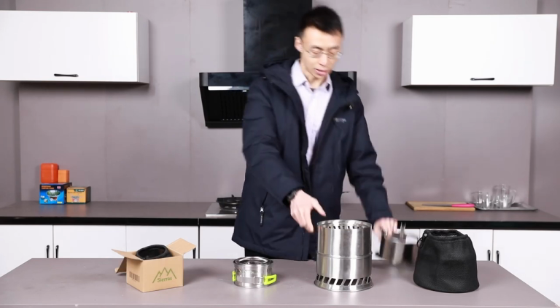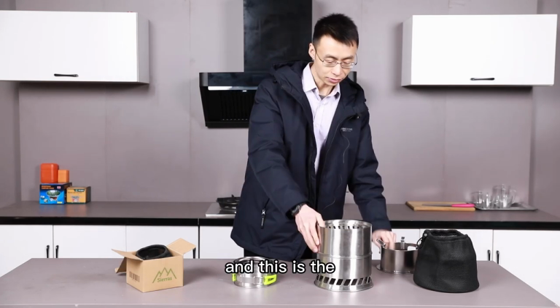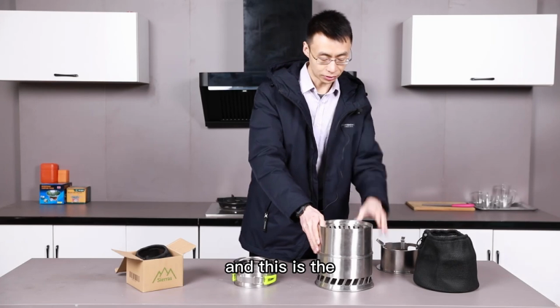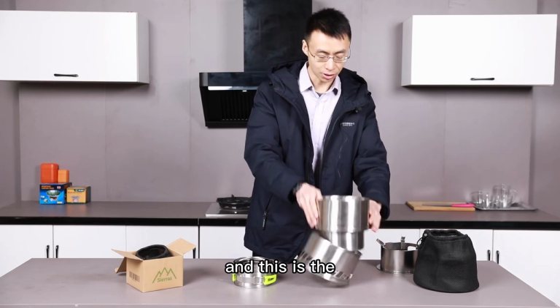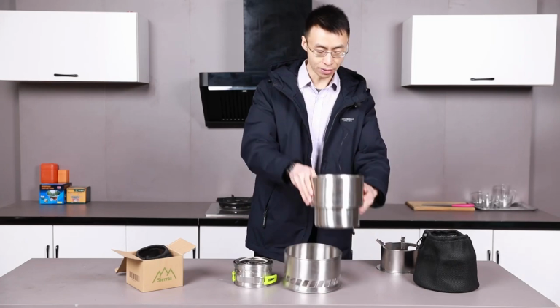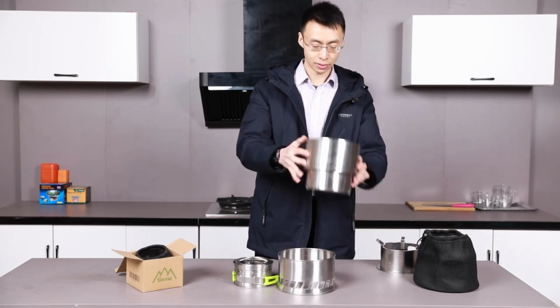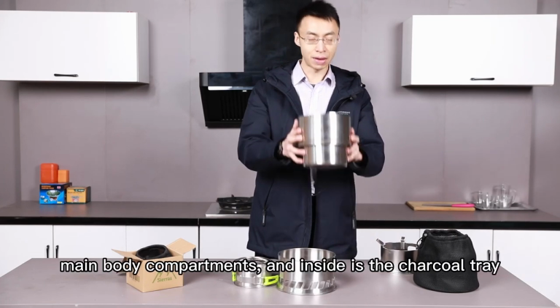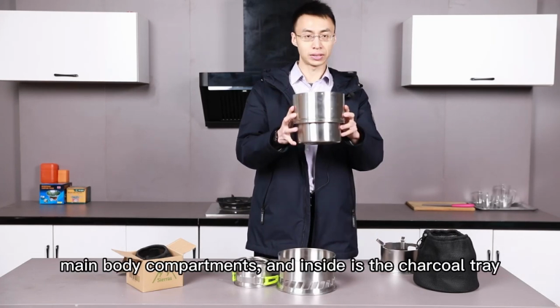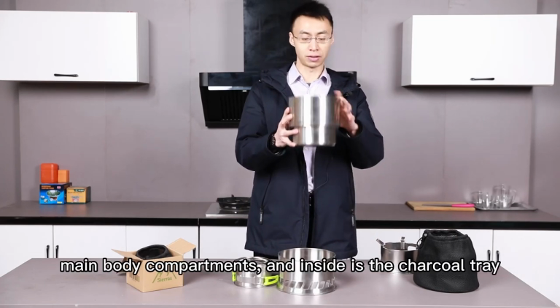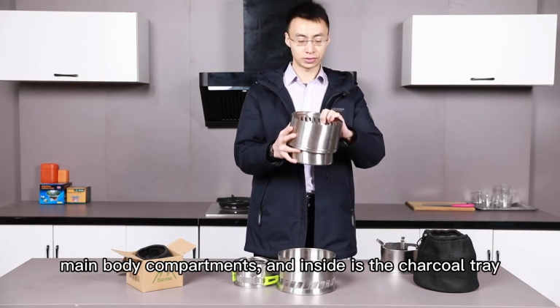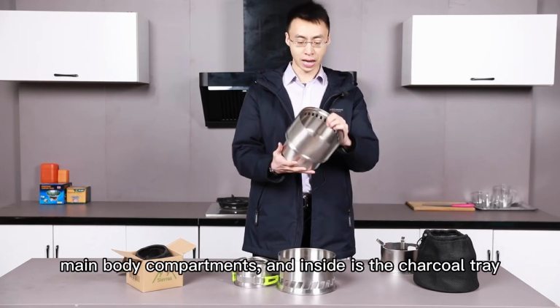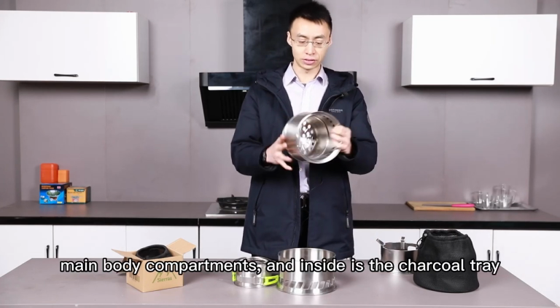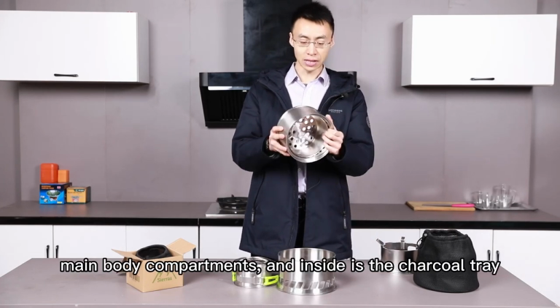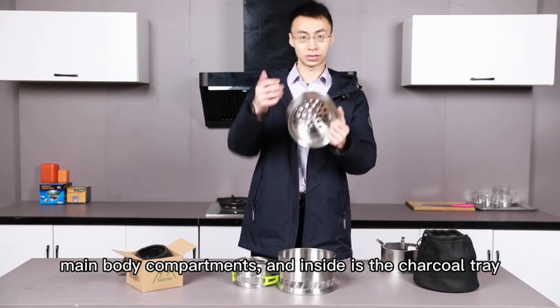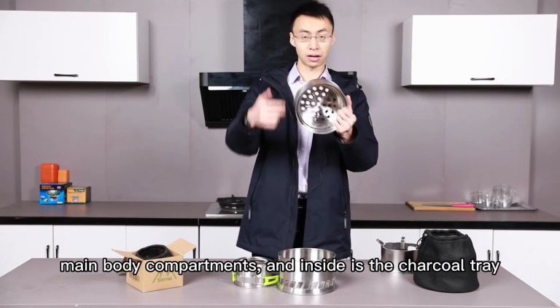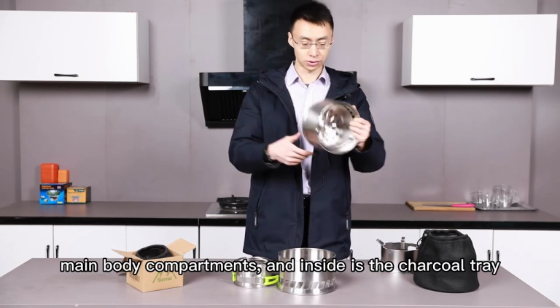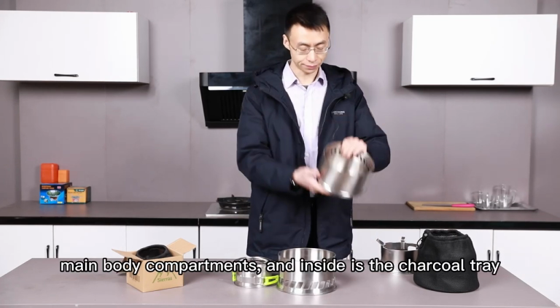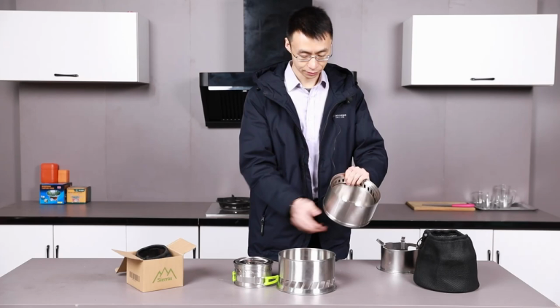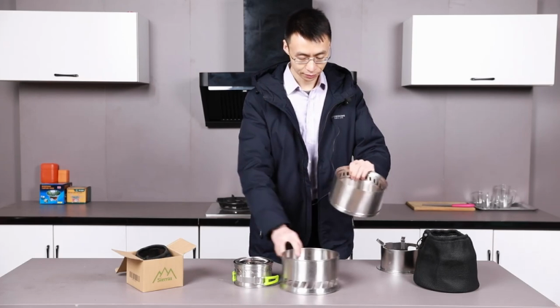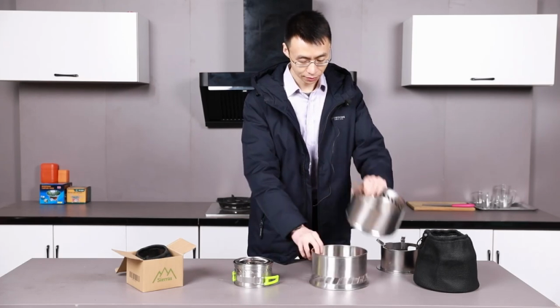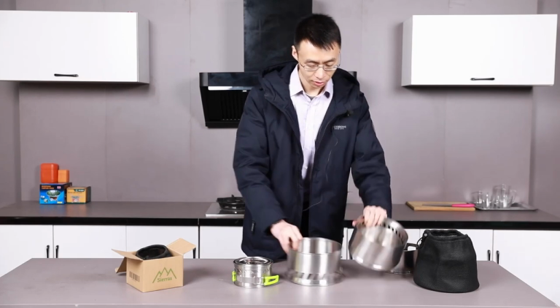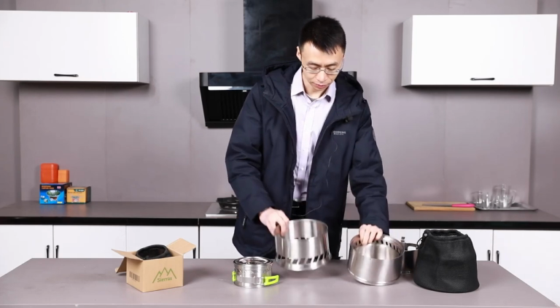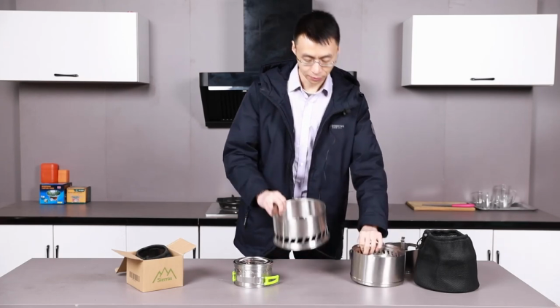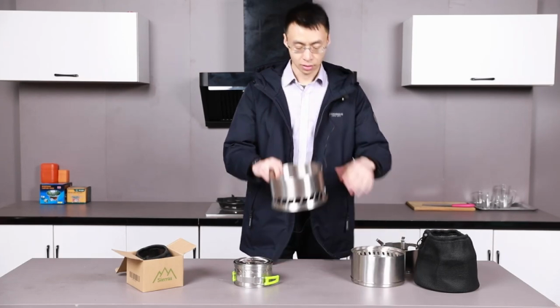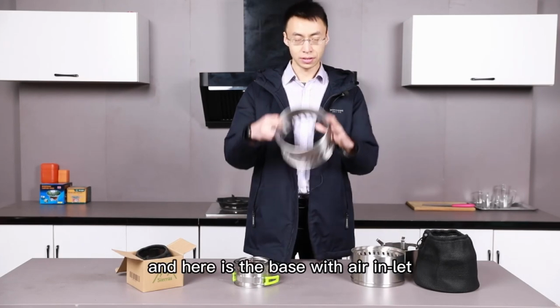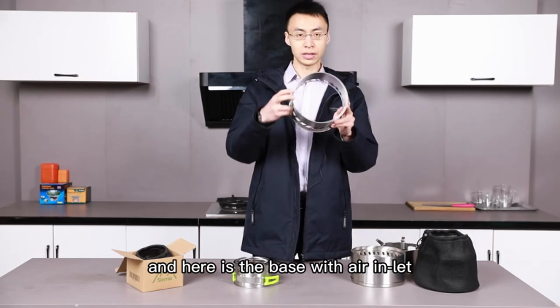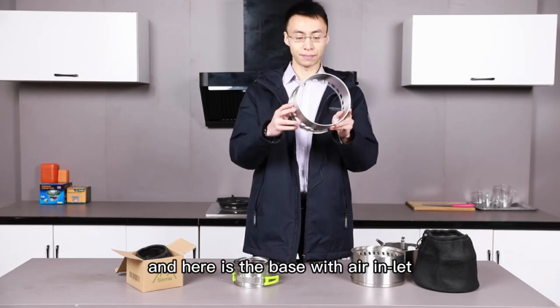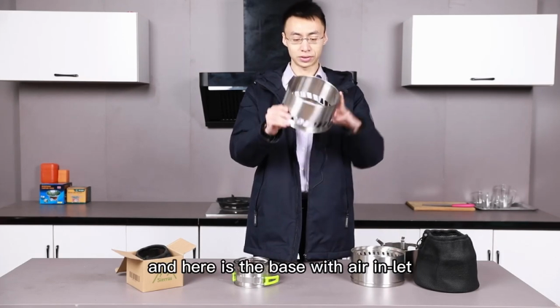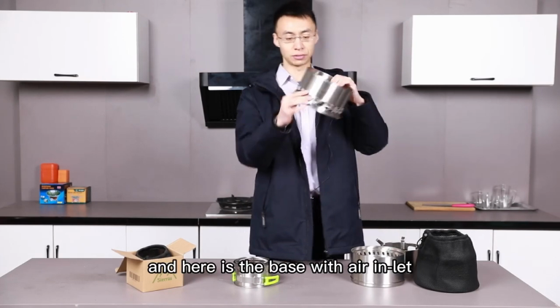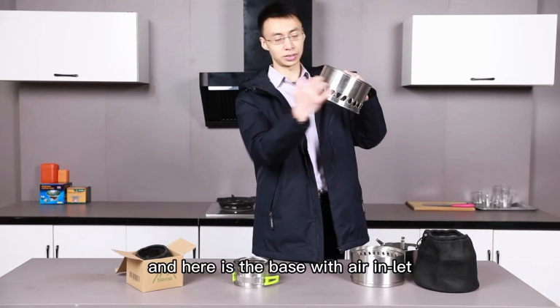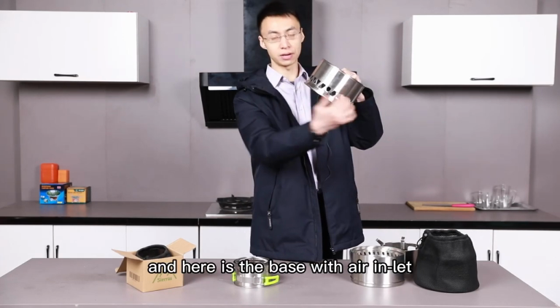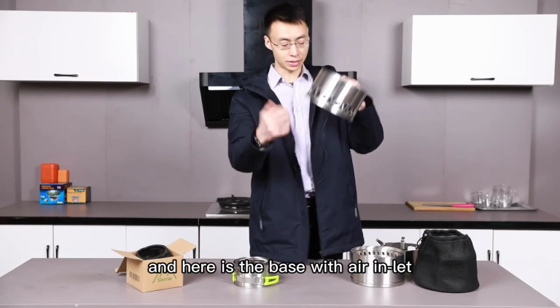This is the main body. And inside, it's a charcoal tray. And here is the base with the air inlet.